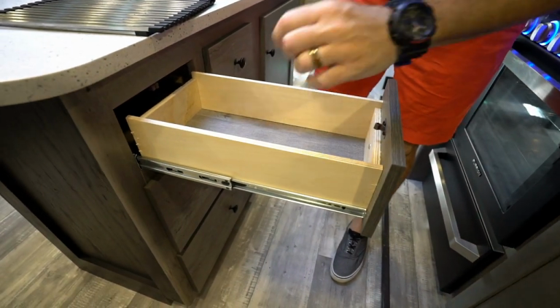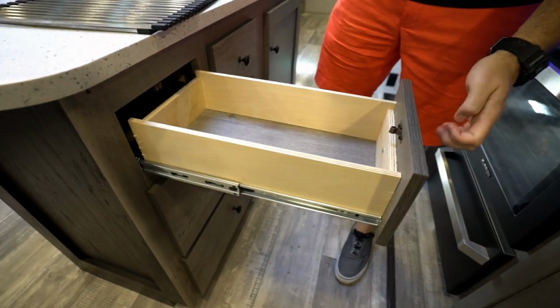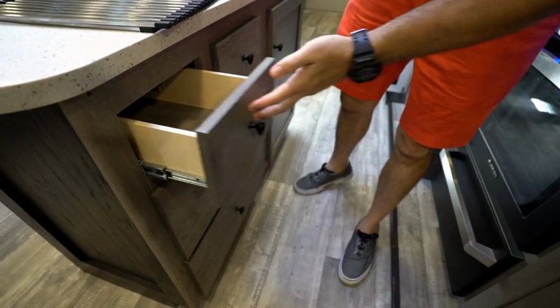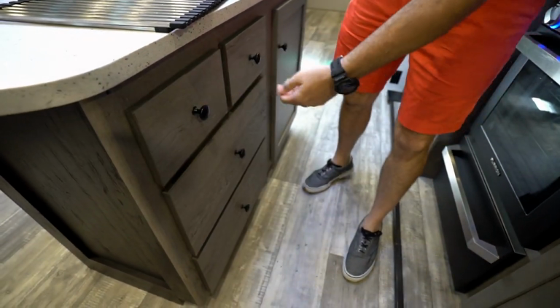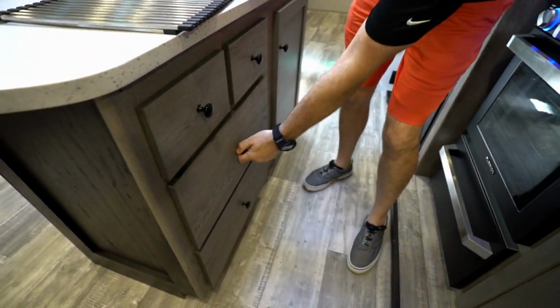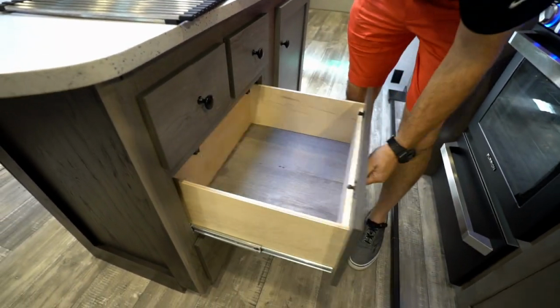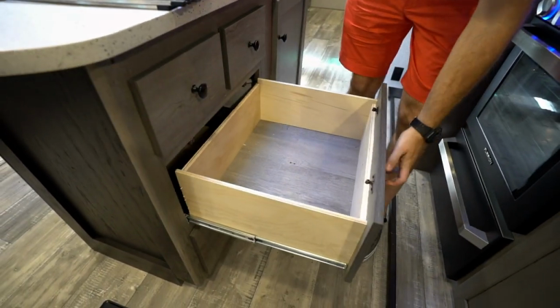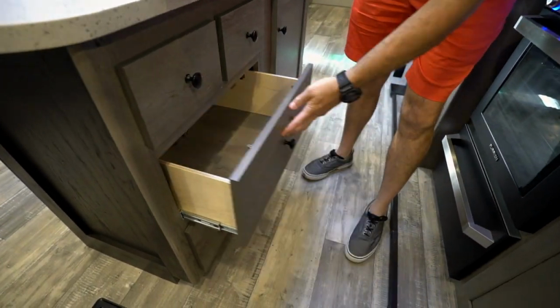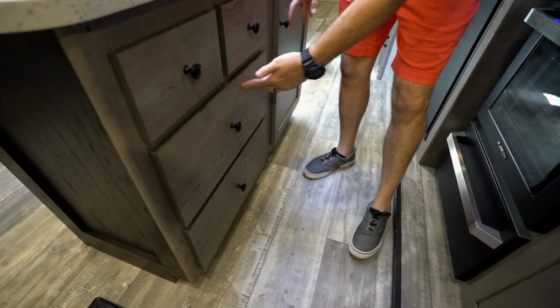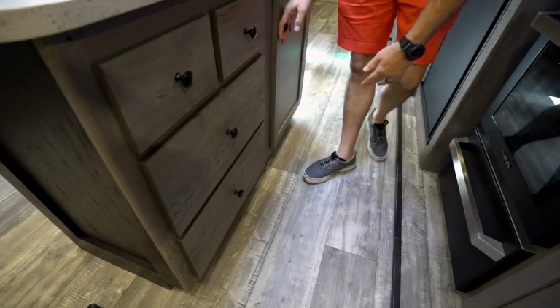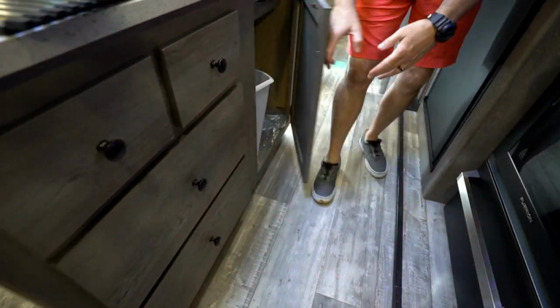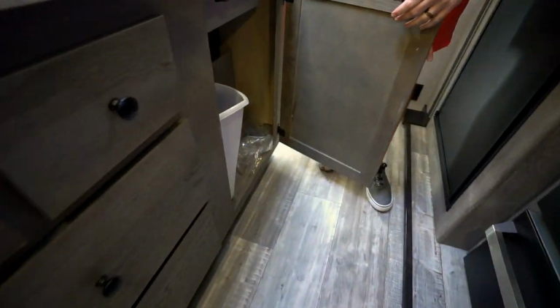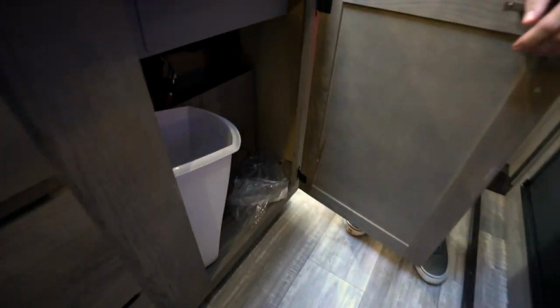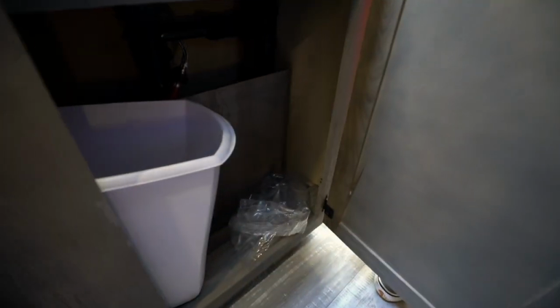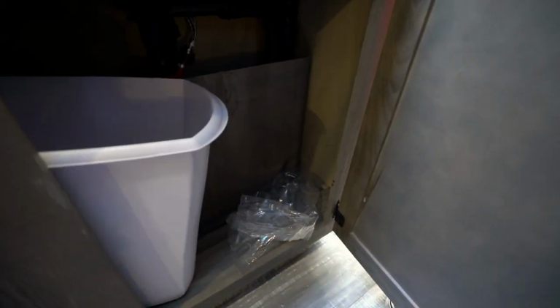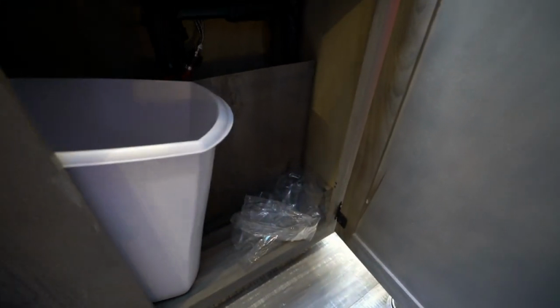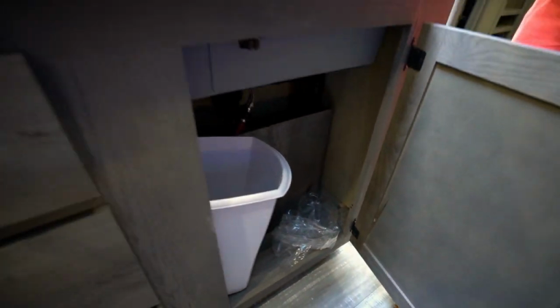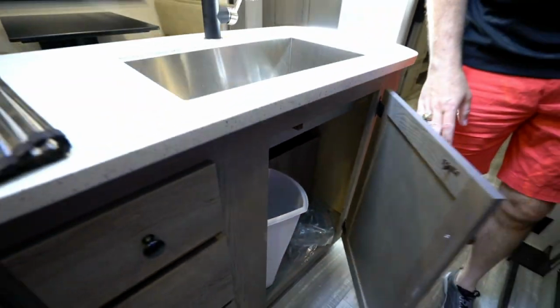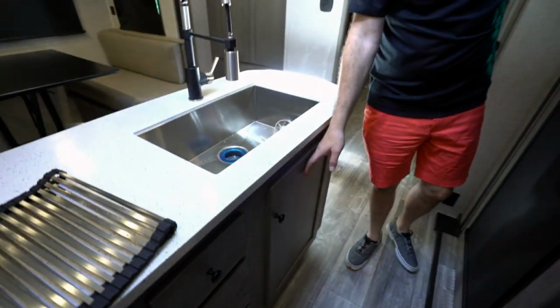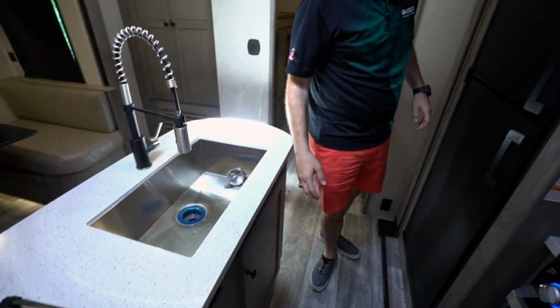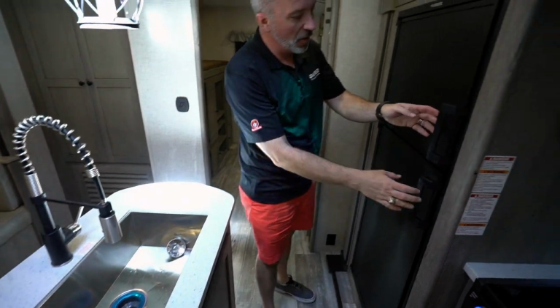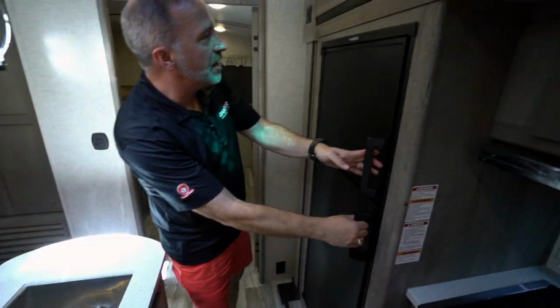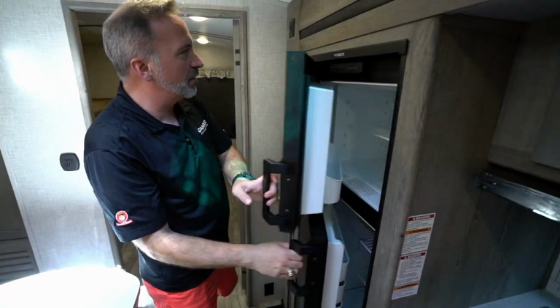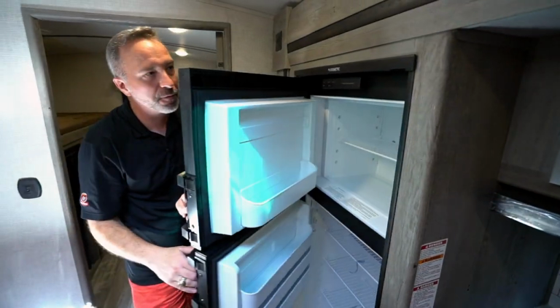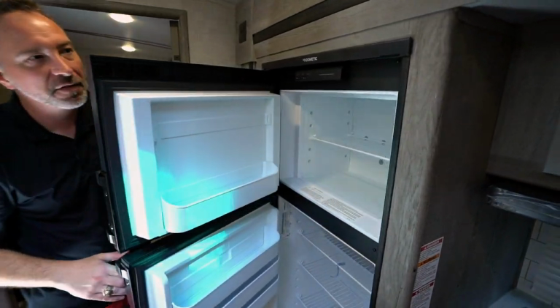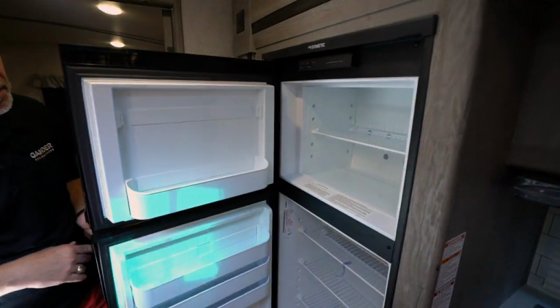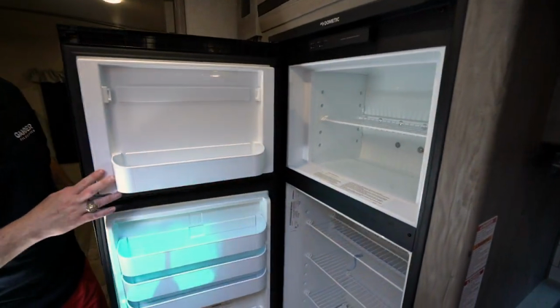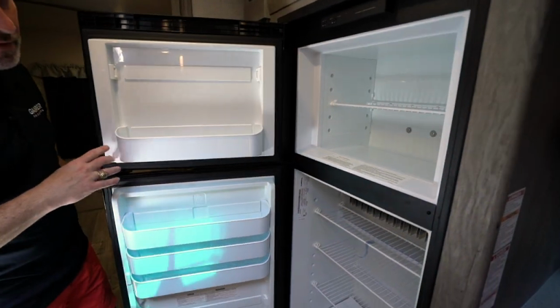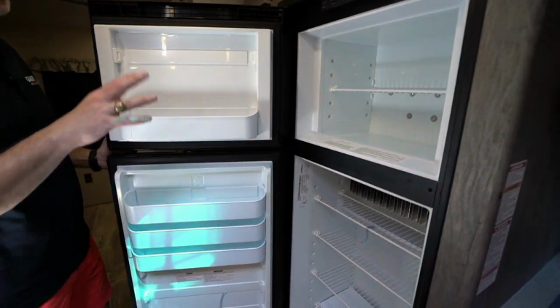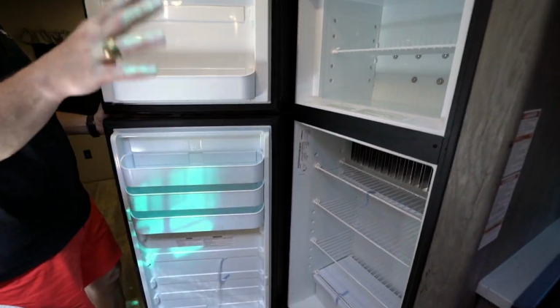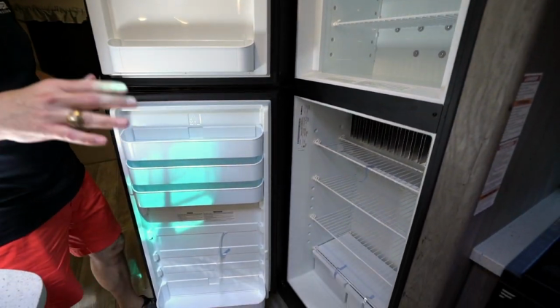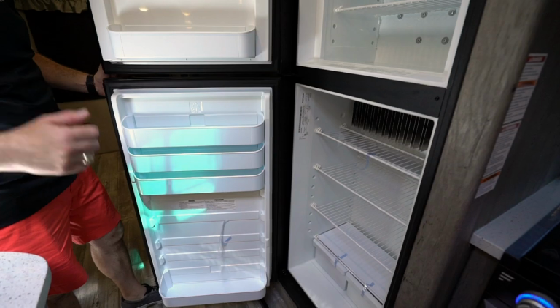Solid wood construction, full extension on the ball bearing drives on your drawers, and large doors. You've even got more storage underneath the sink — a good spot for your trash can. There's a two-door eight cubic foot fridge-freezer combo right here that runs on both gas and electric and does have the automatic switch. Plenty of space for those long weekend getaways.